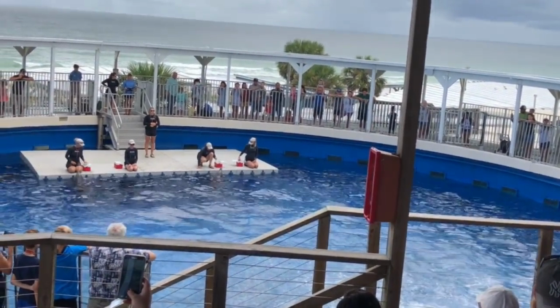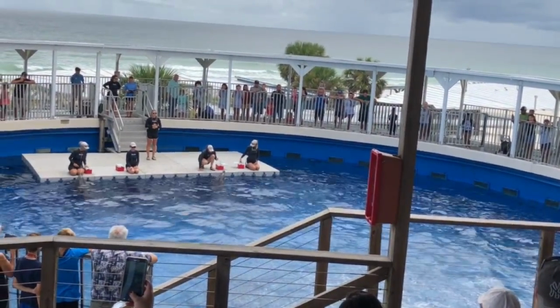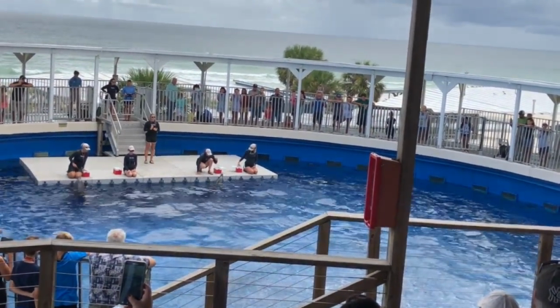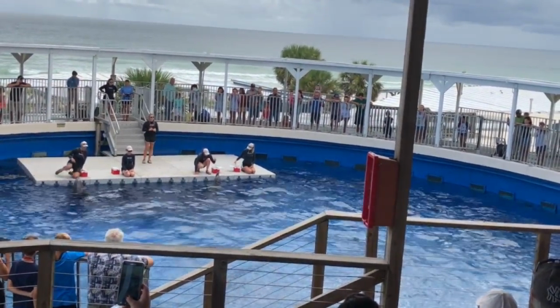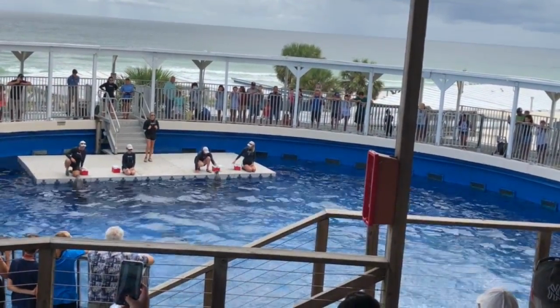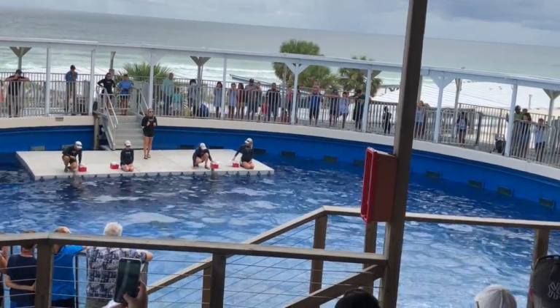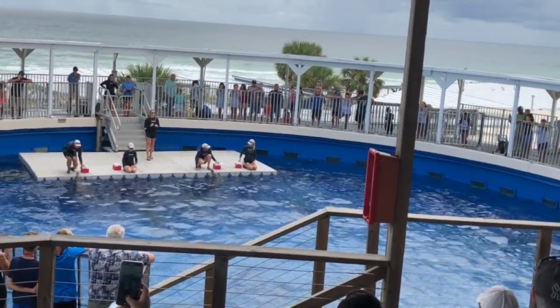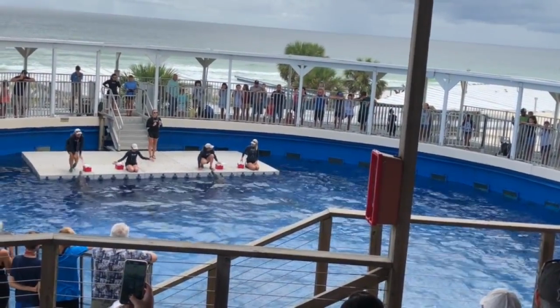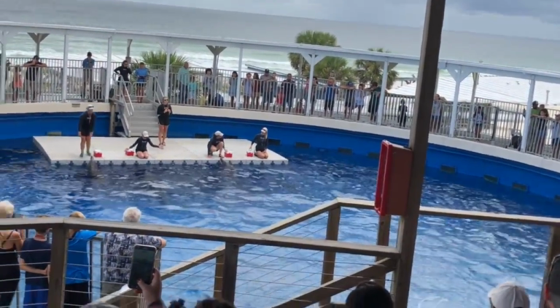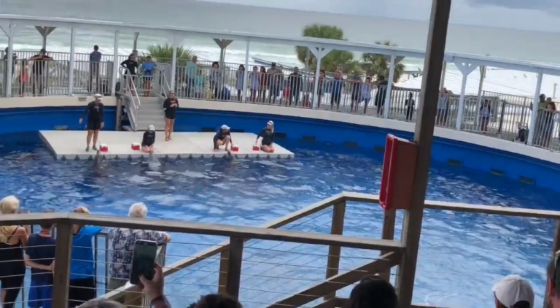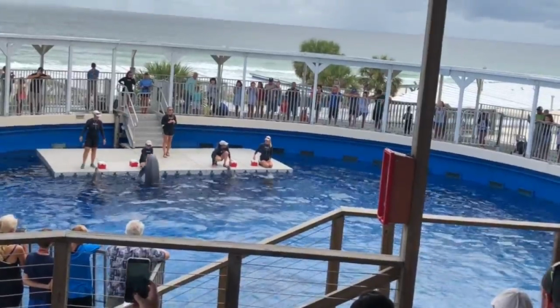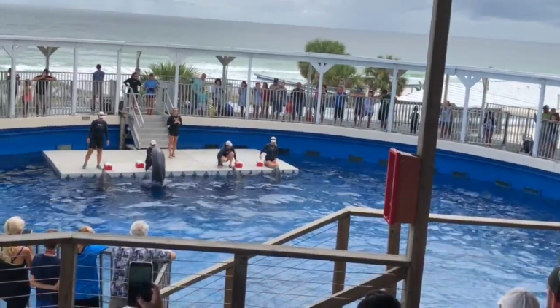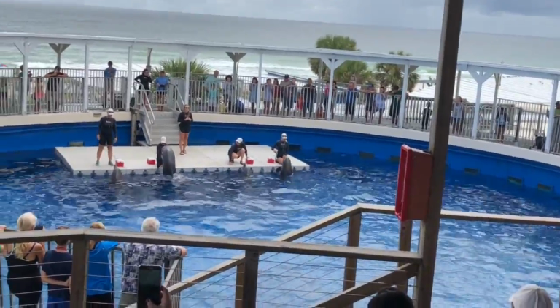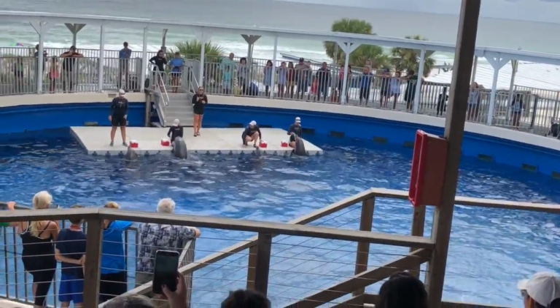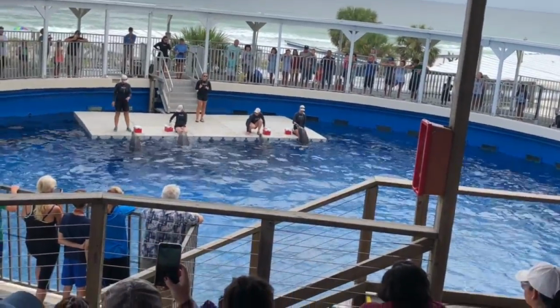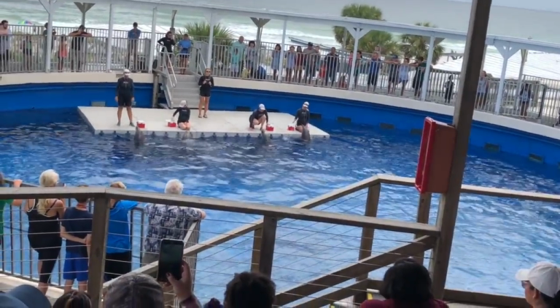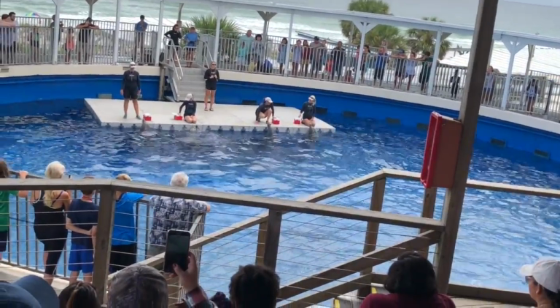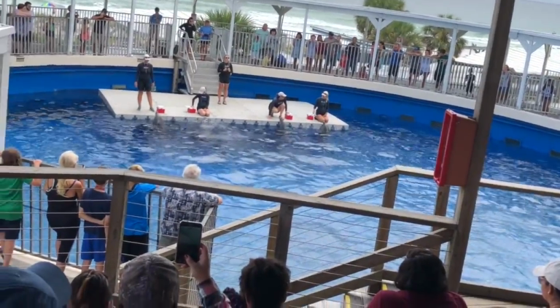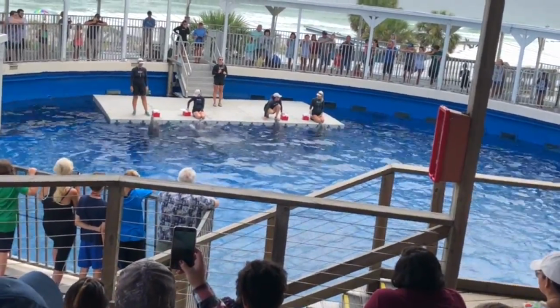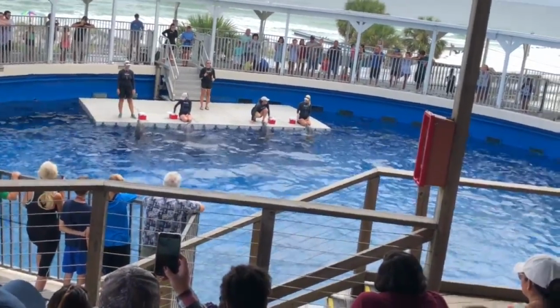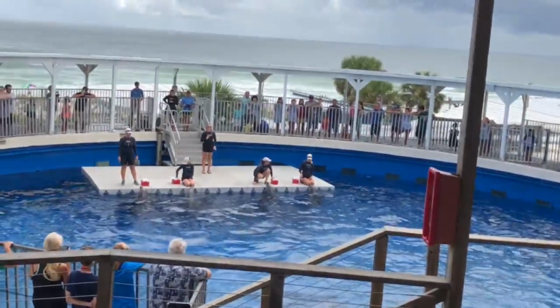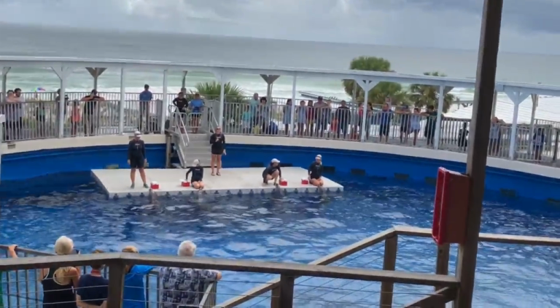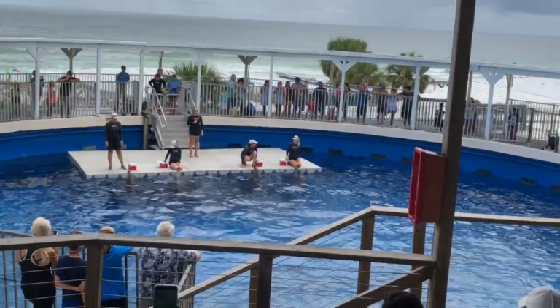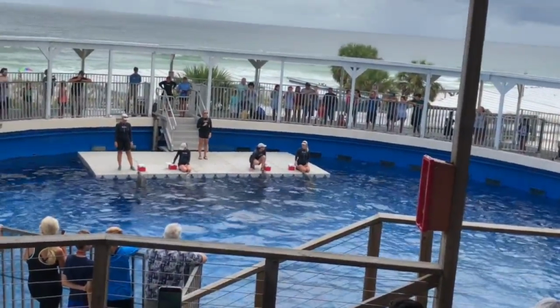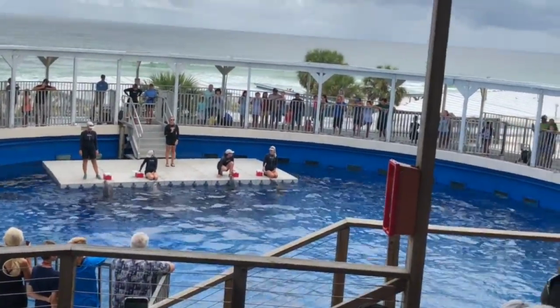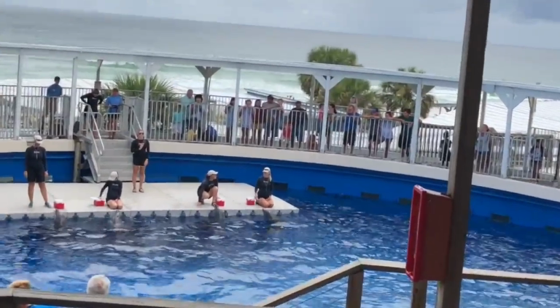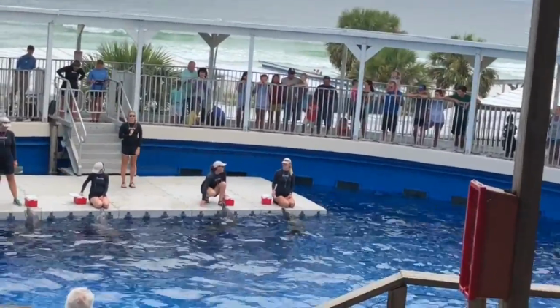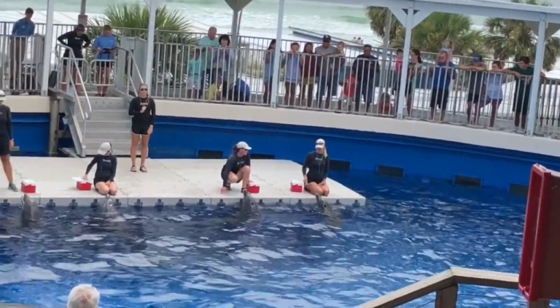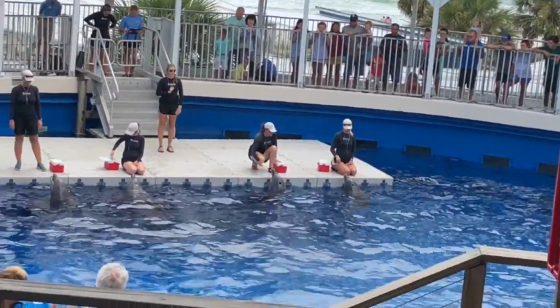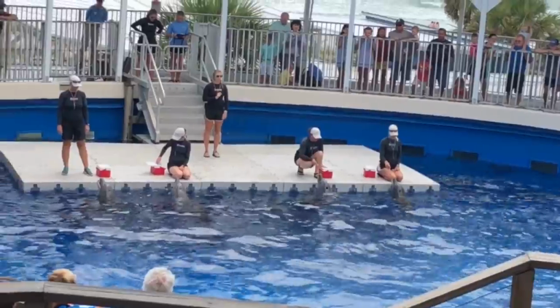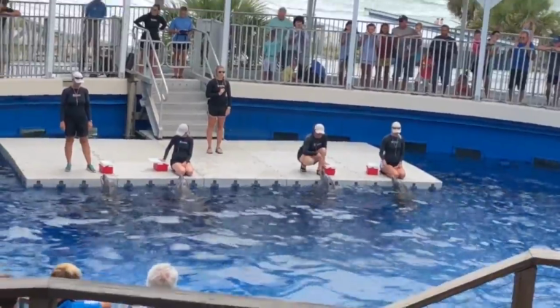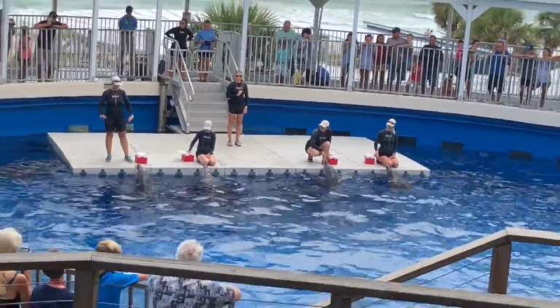It is also the power of that peduncle that allows dolphins to get themselves up and out of the water for a better view of their surroundings.